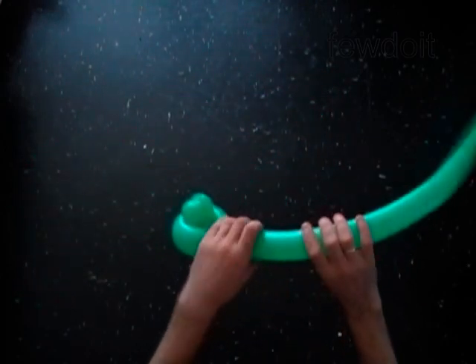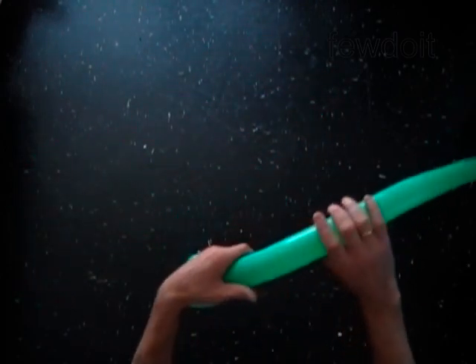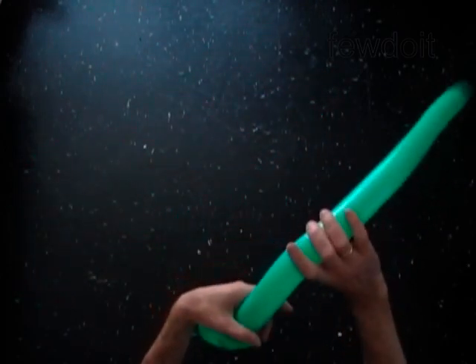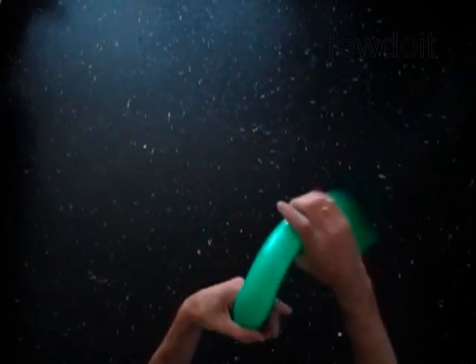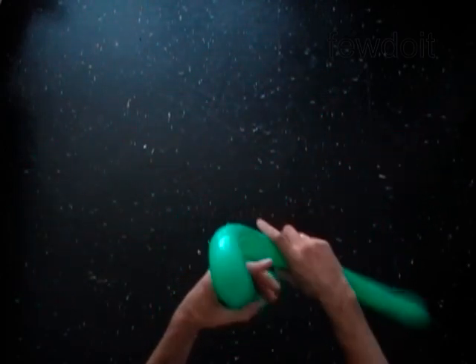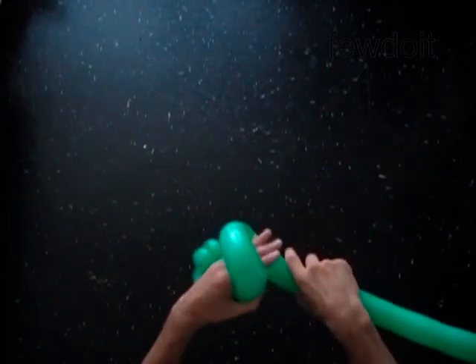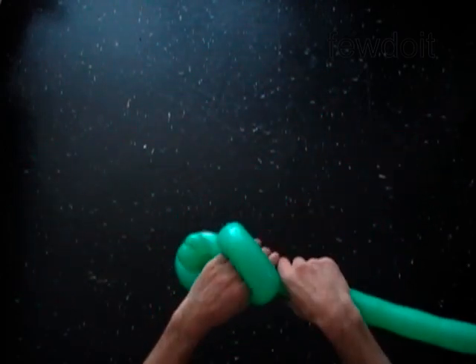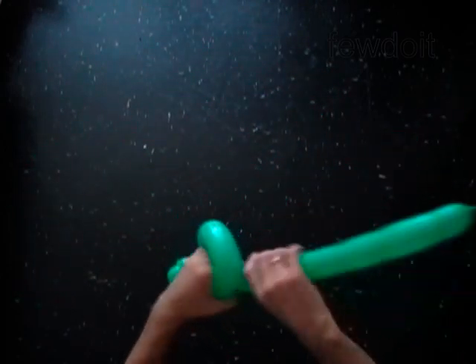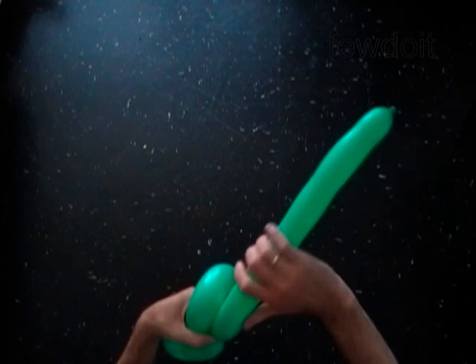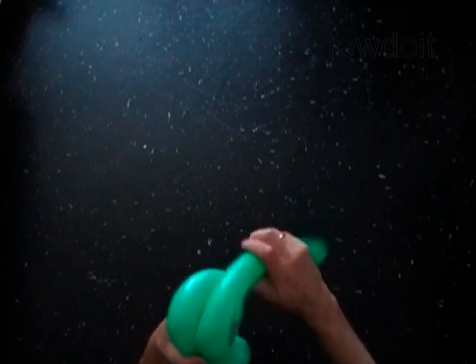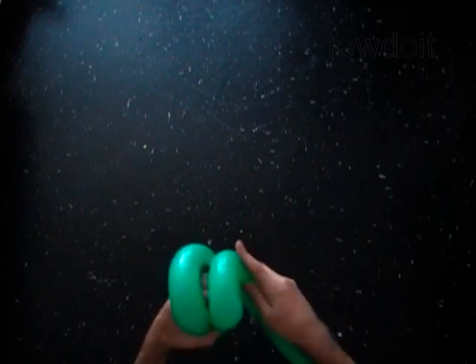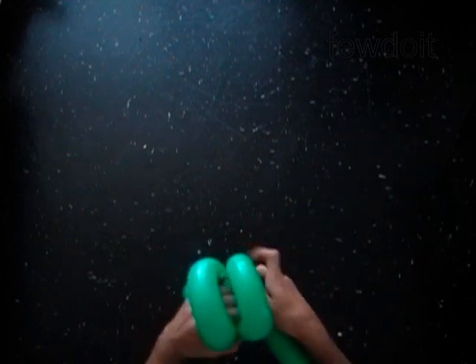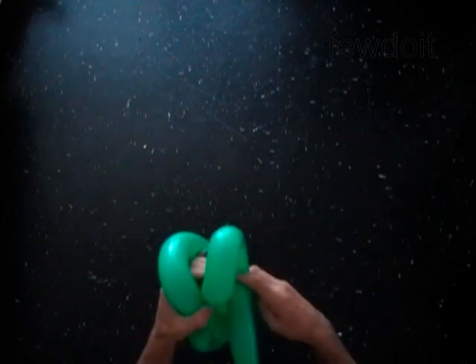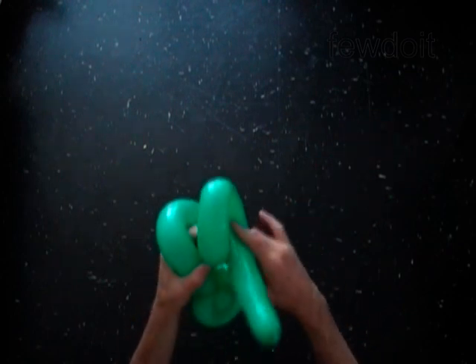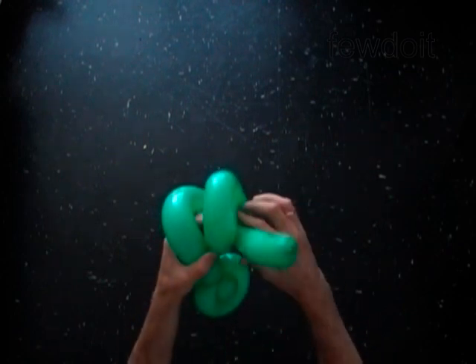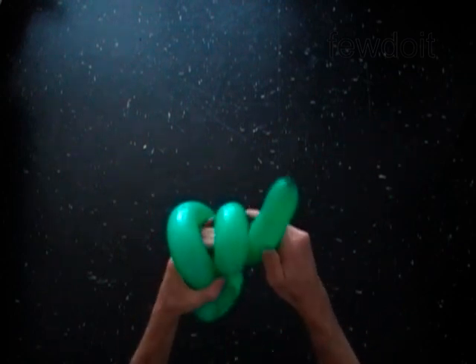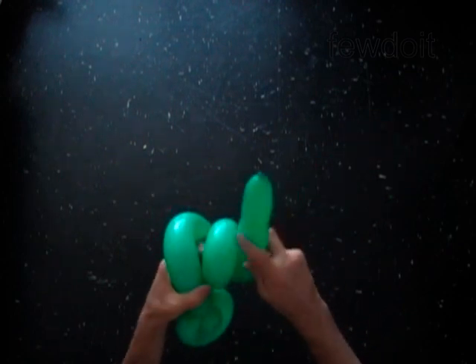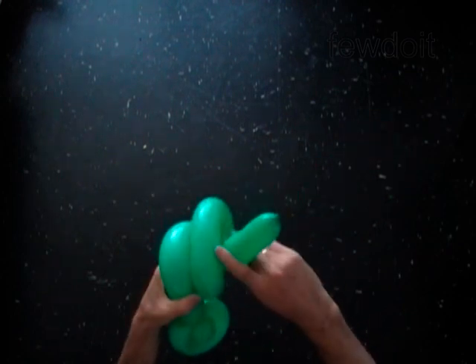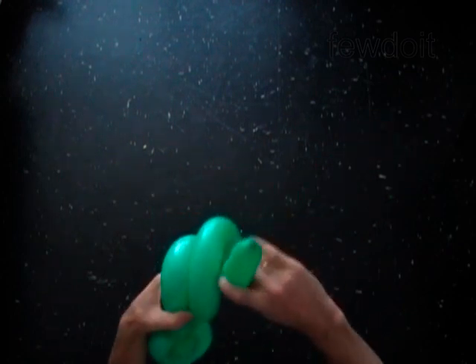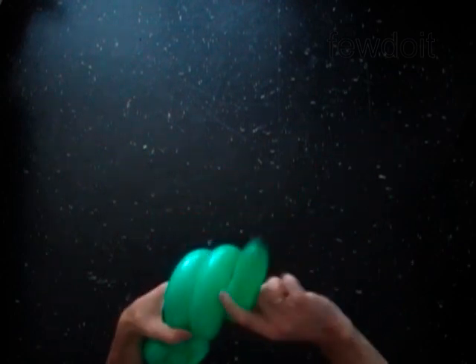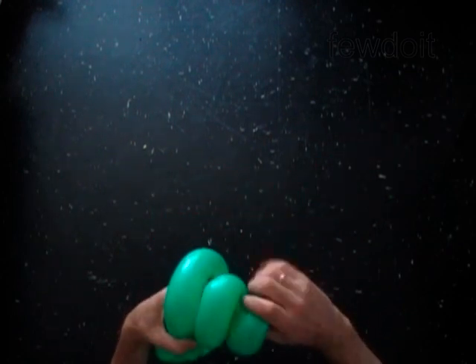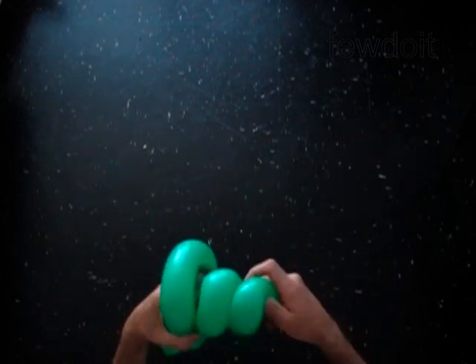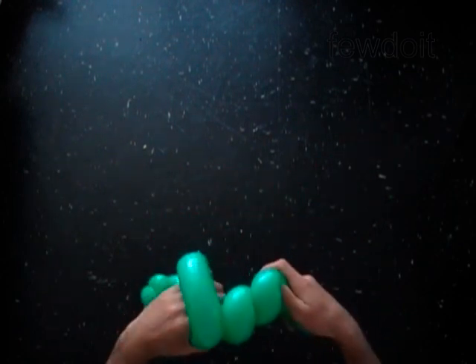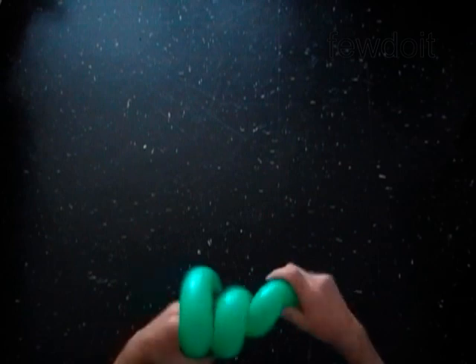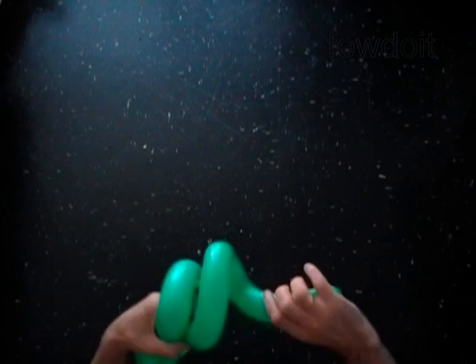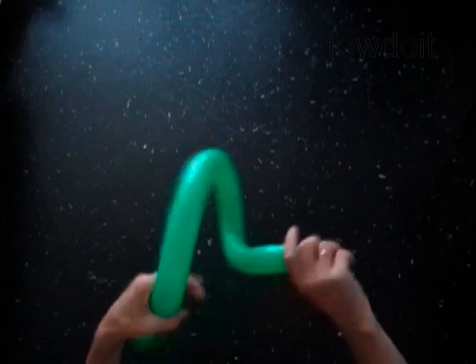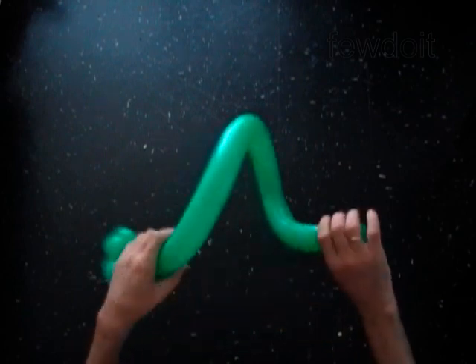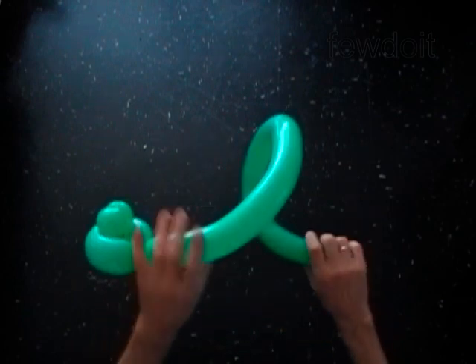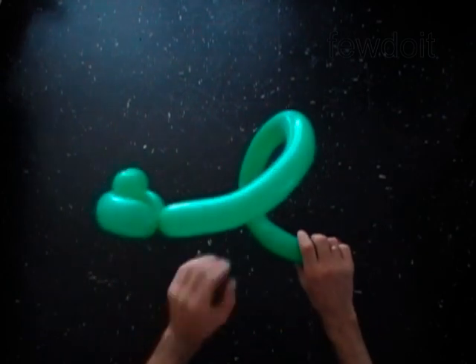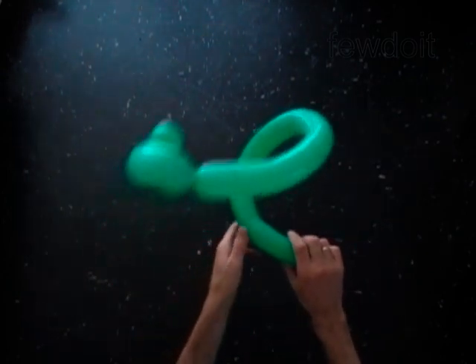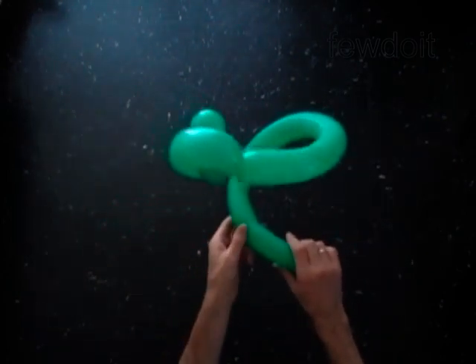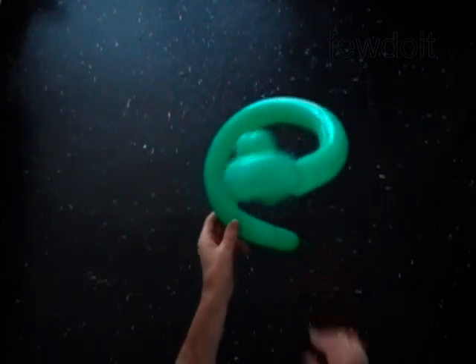To shape the tail you have to grab the fifth bubble around your arm. The bubble keeps the shape after you release it from your hand.